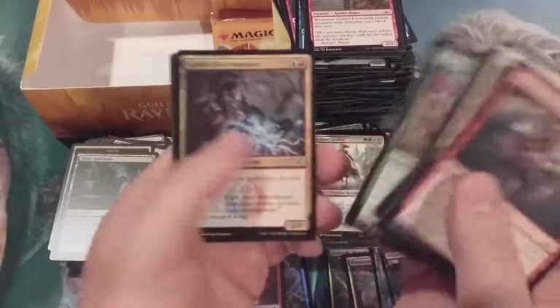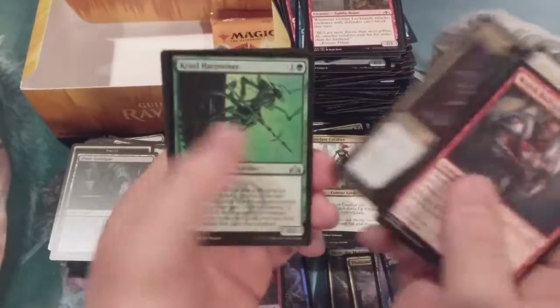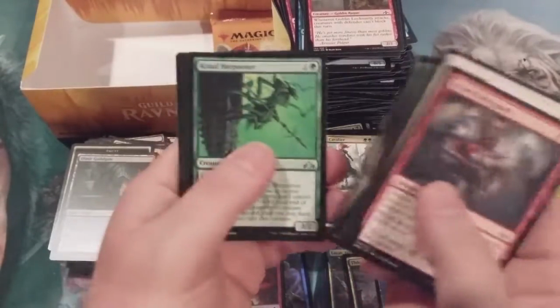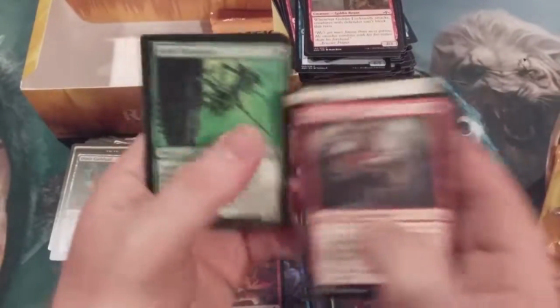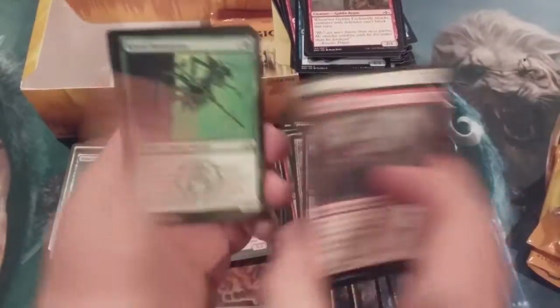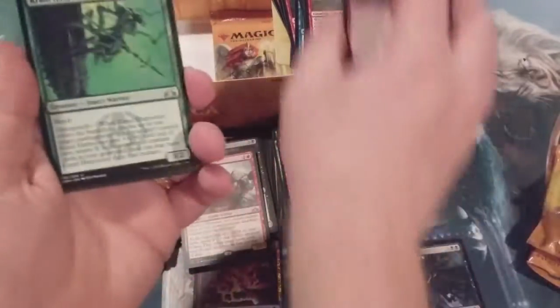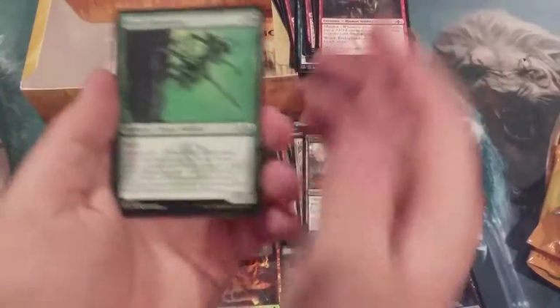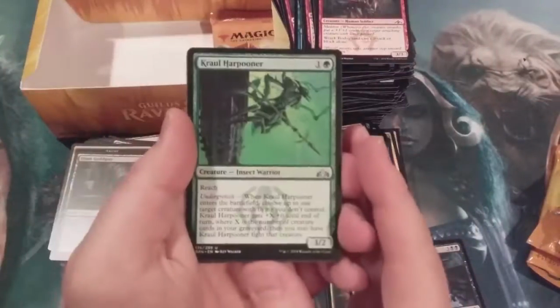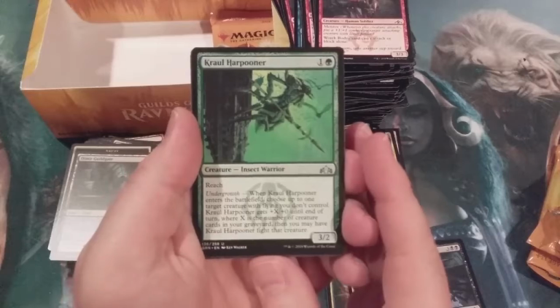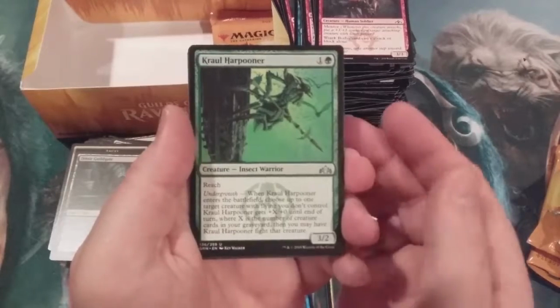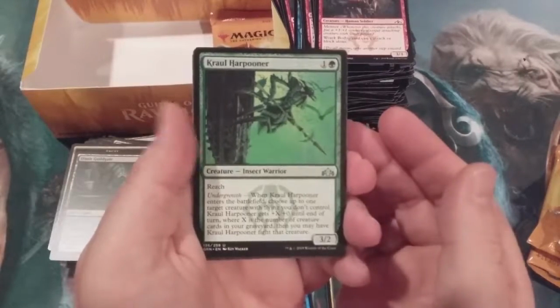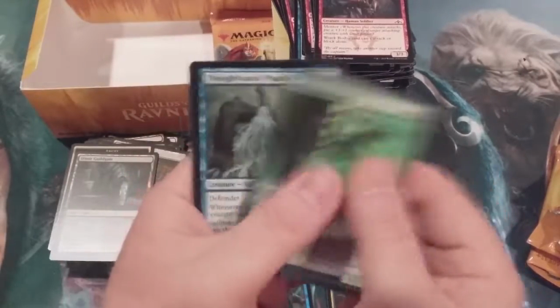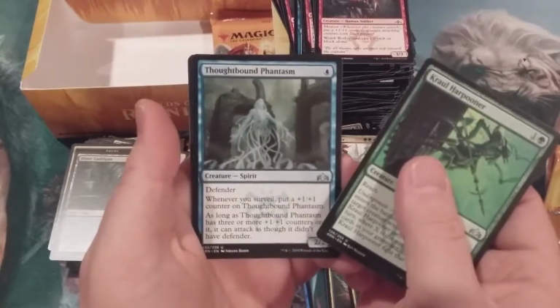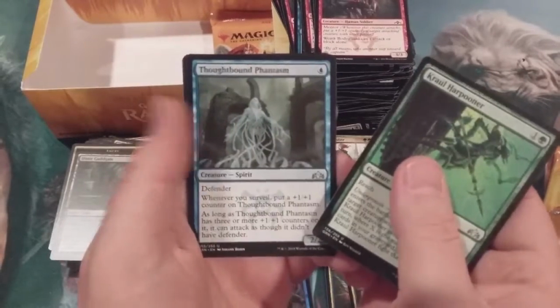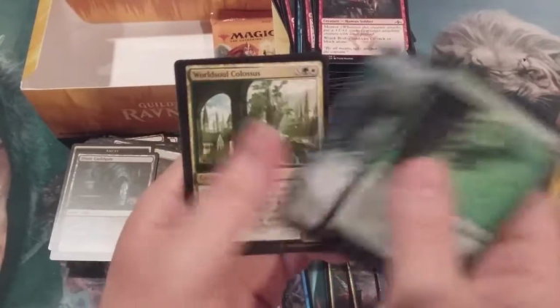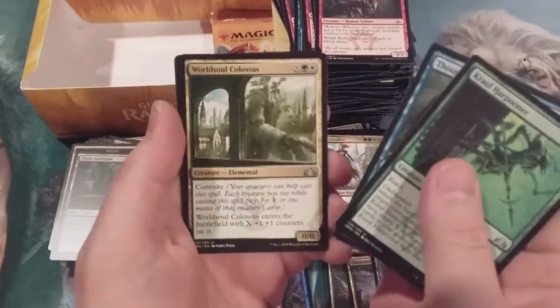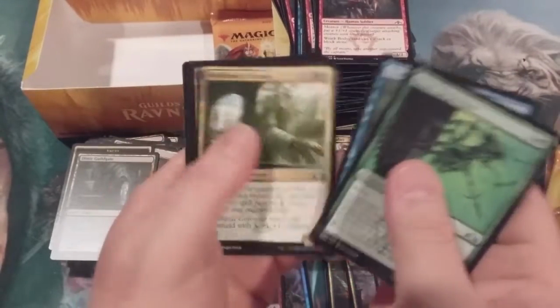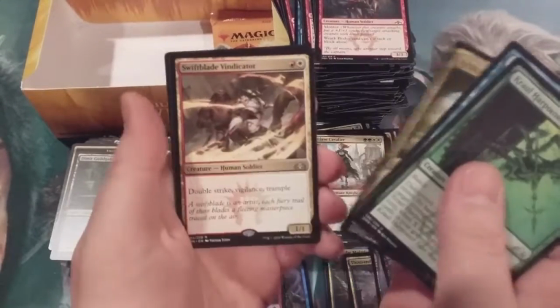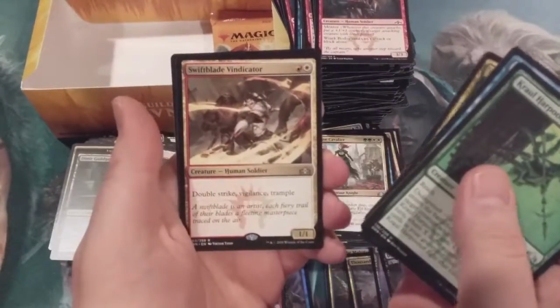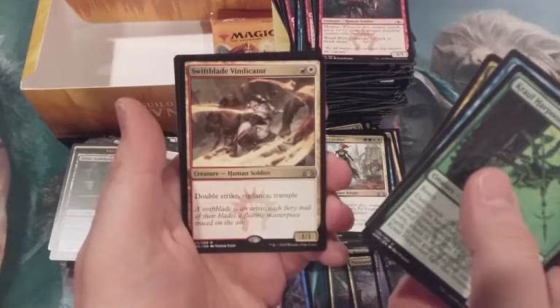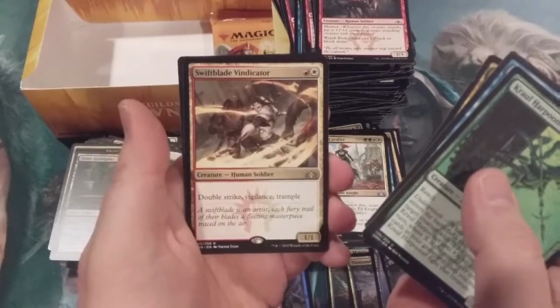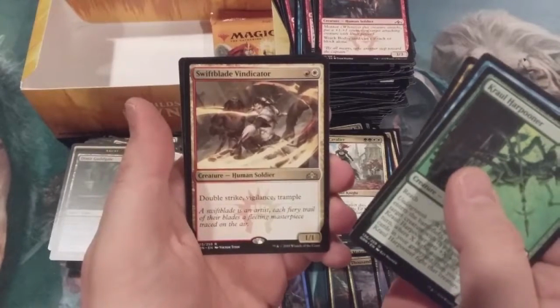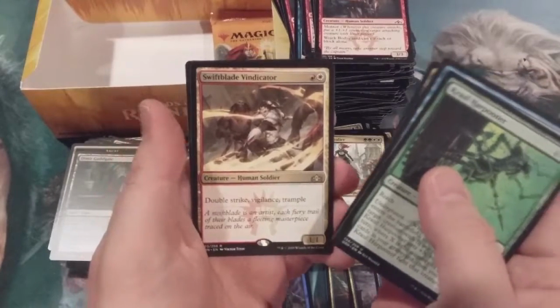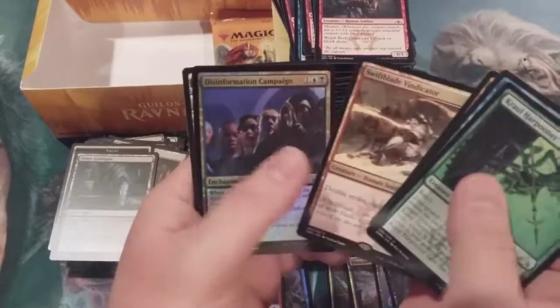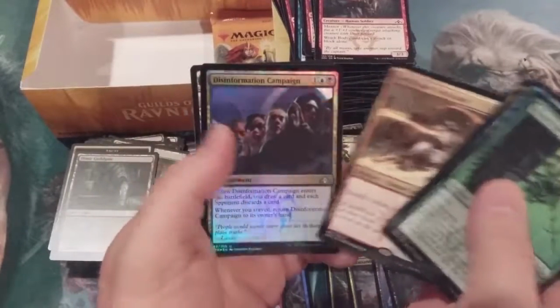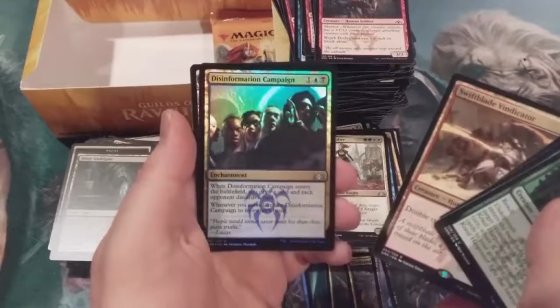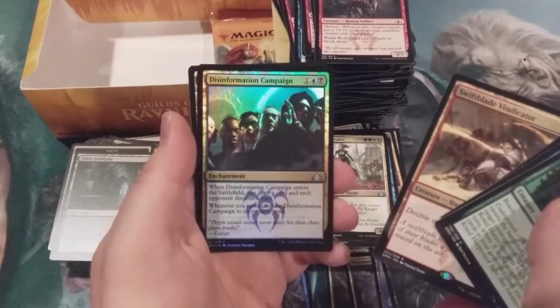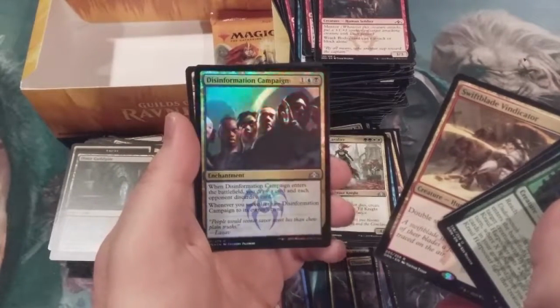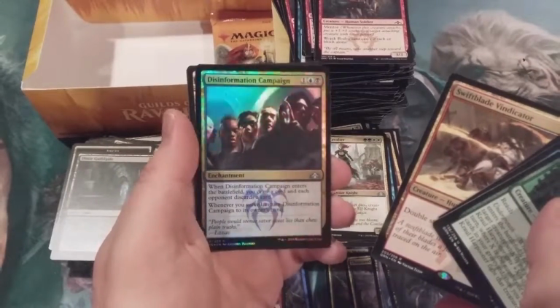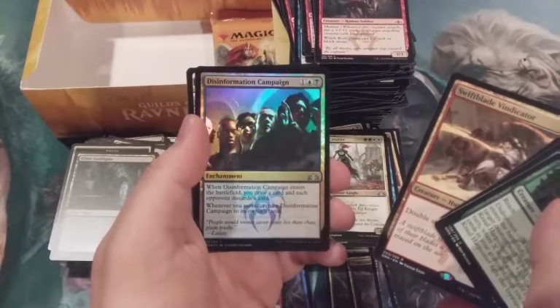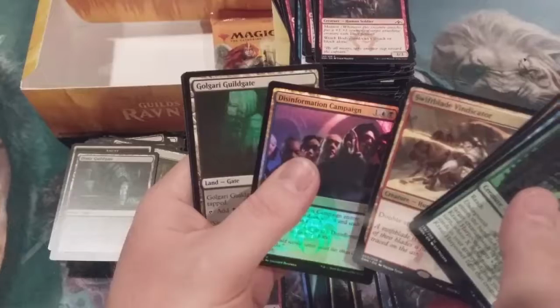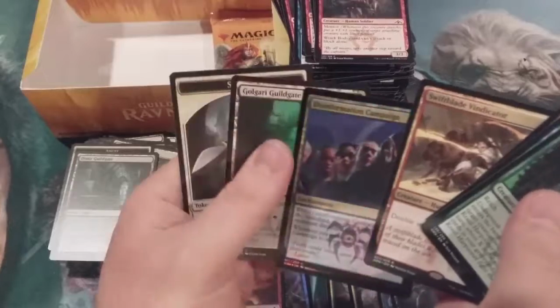This can't be happening — Harpooner Phantasm, Colossus, and a Soulswift Blade Vindicator with a foil Disinformation Campaign.